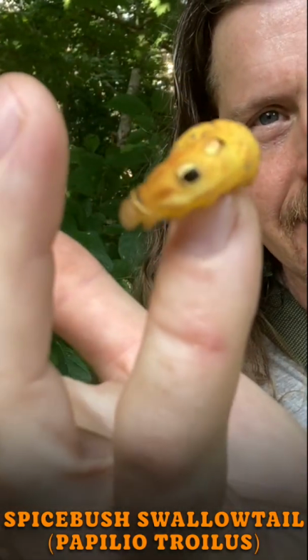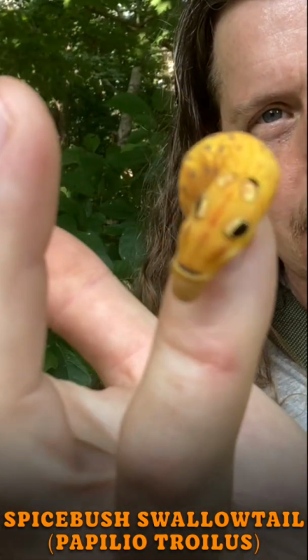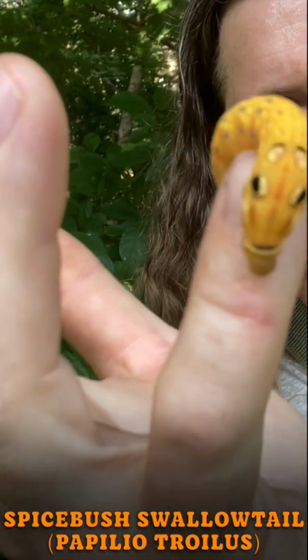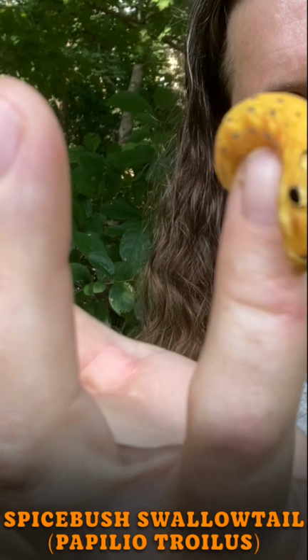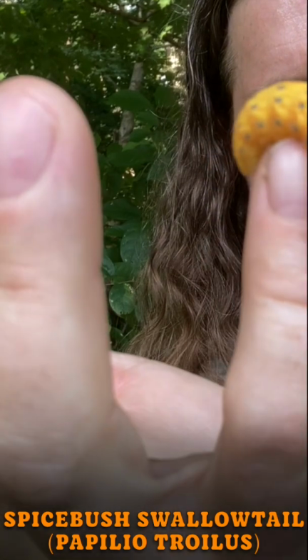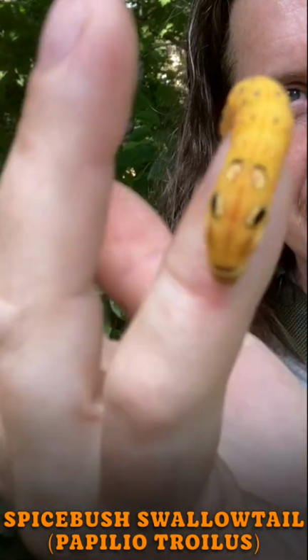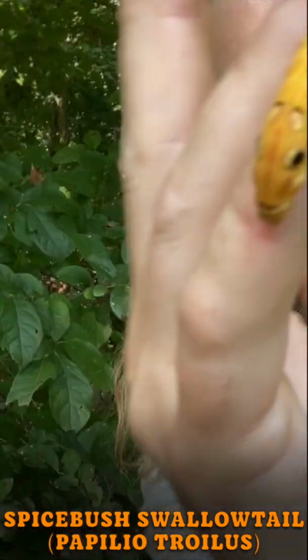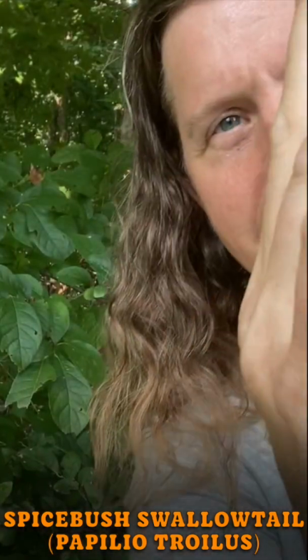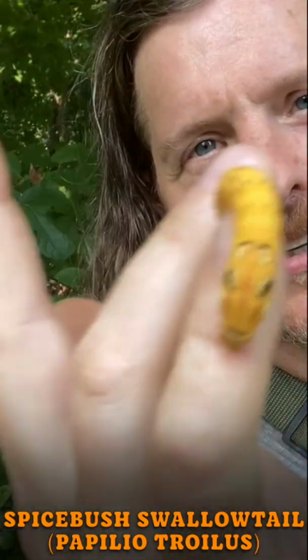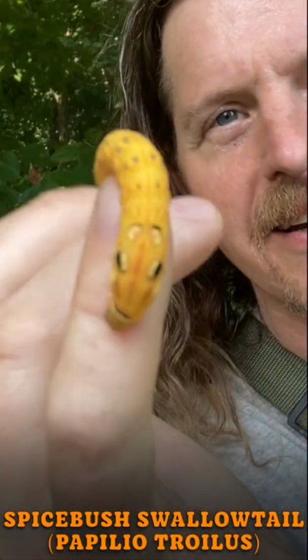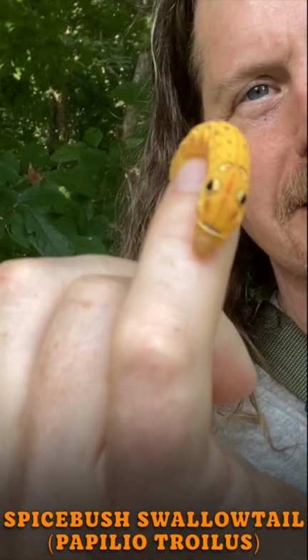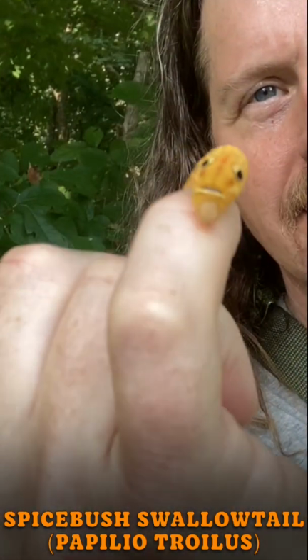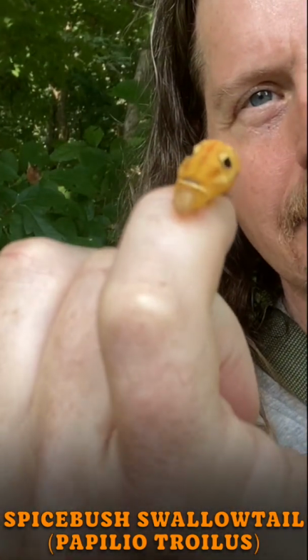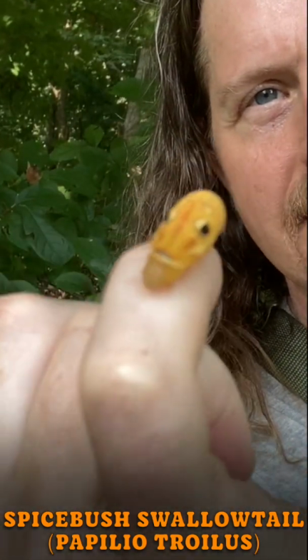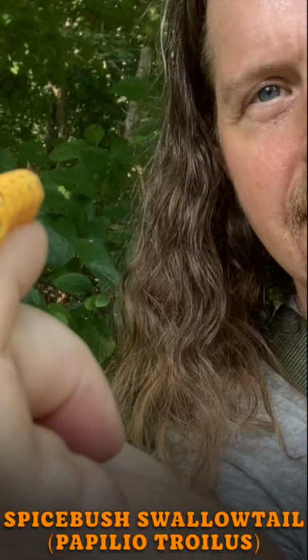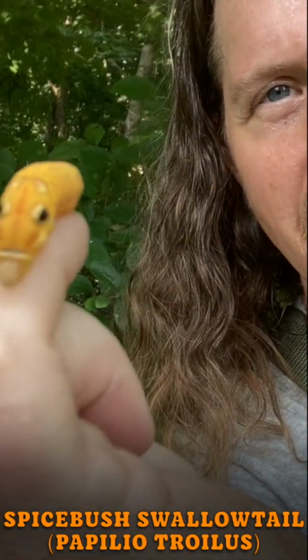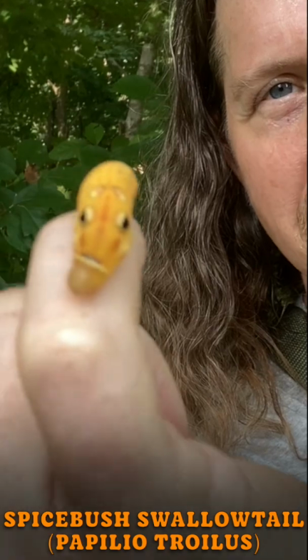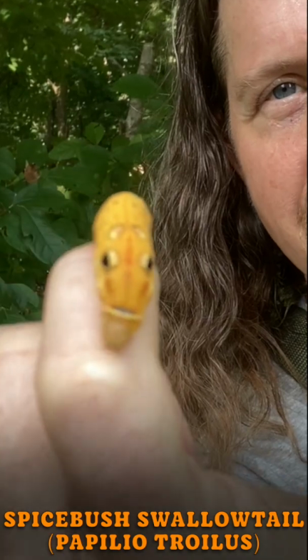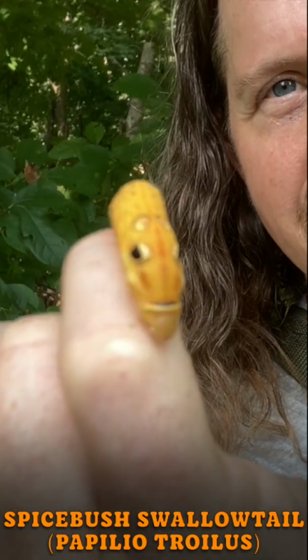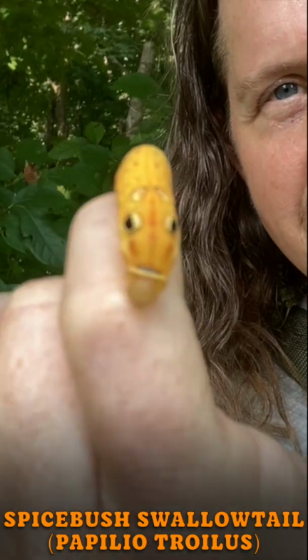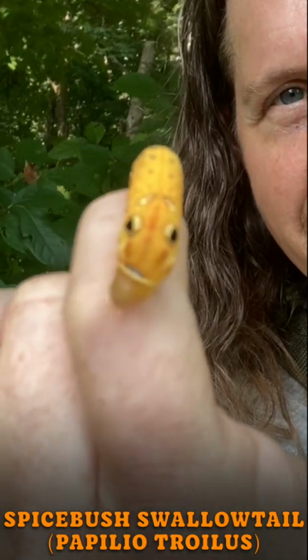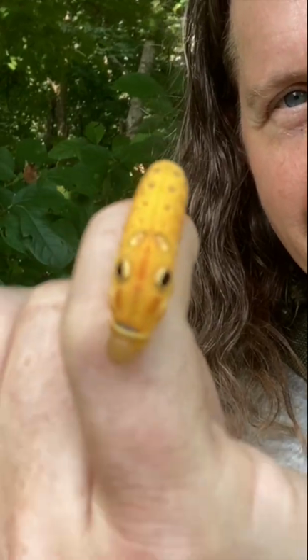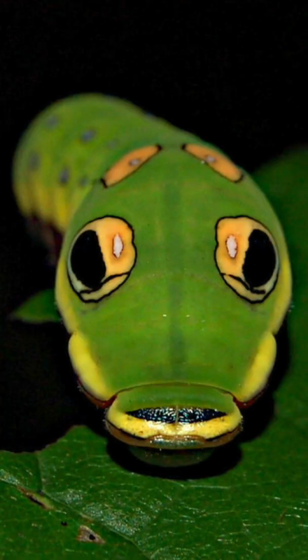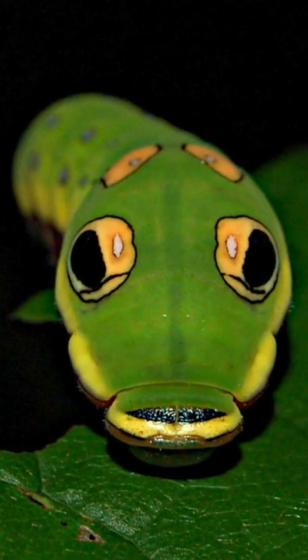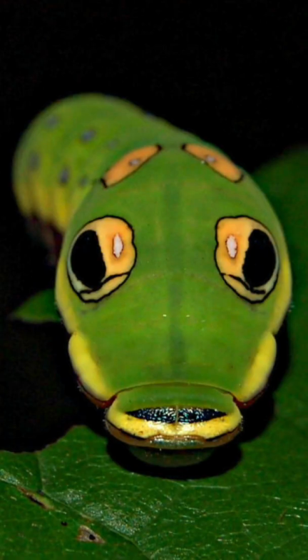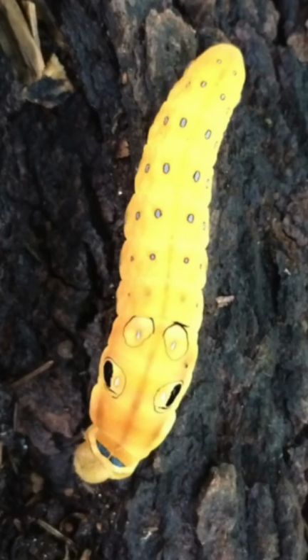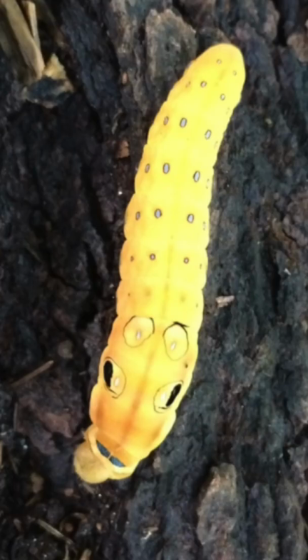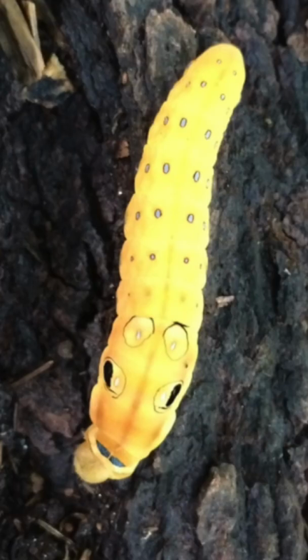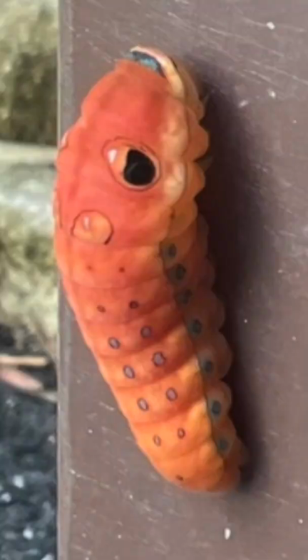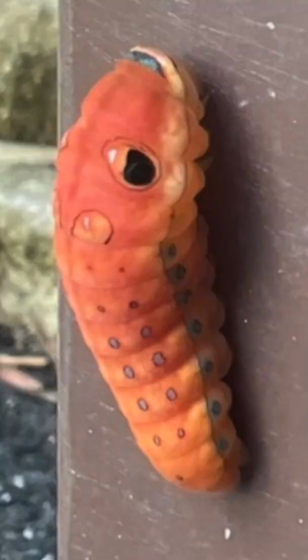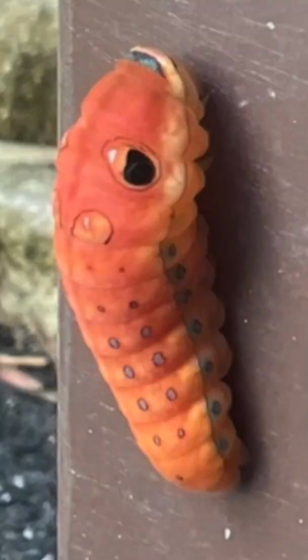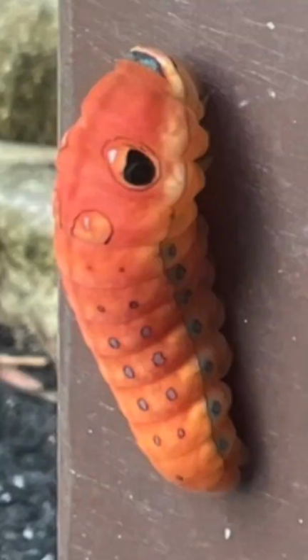It has little eye spots — not really its eyes, but they're to scare off predators, make birds and other predators think it's a snake. As they age, they will change color from green to yellow to orange and then brown.